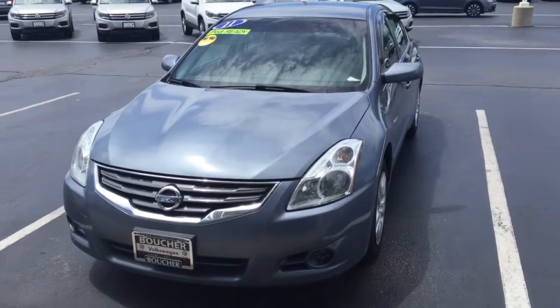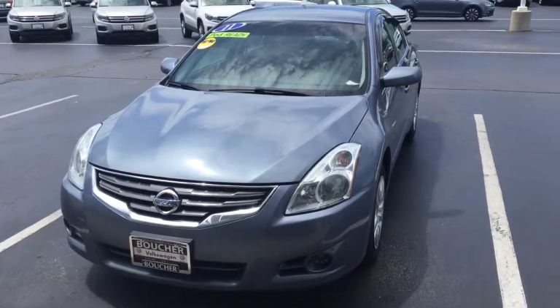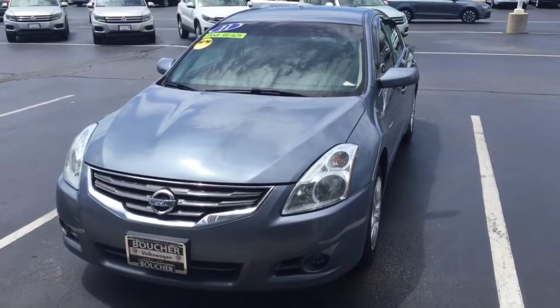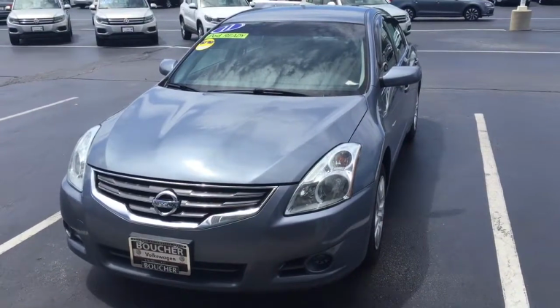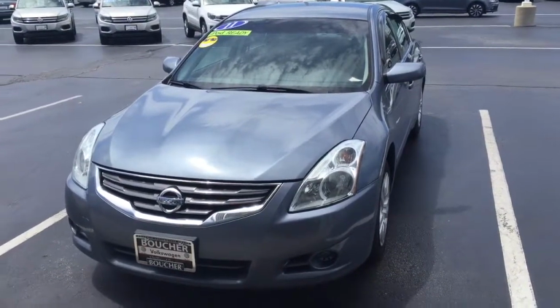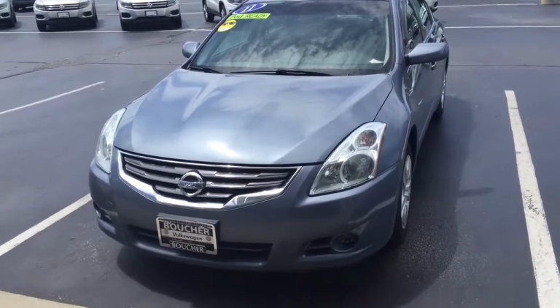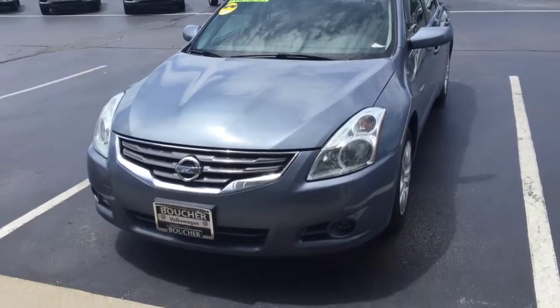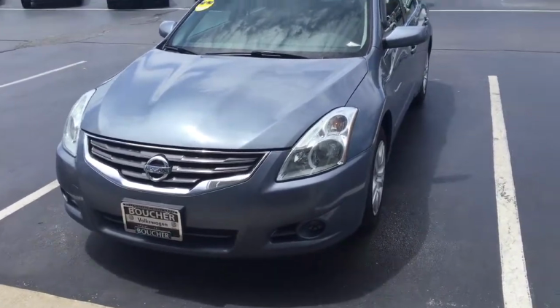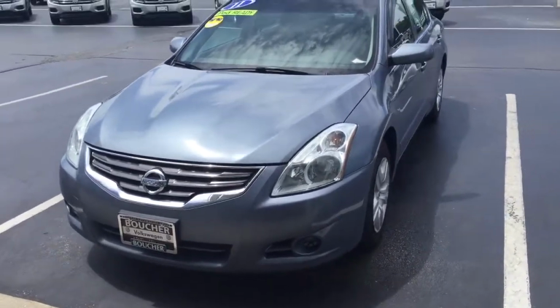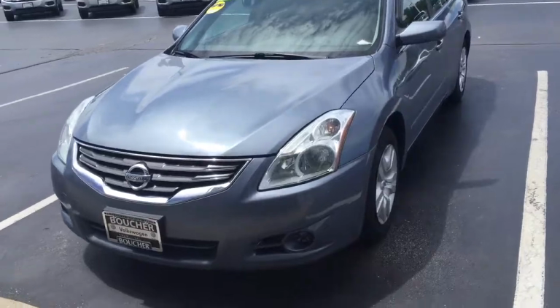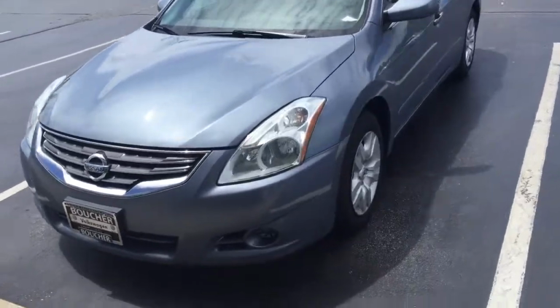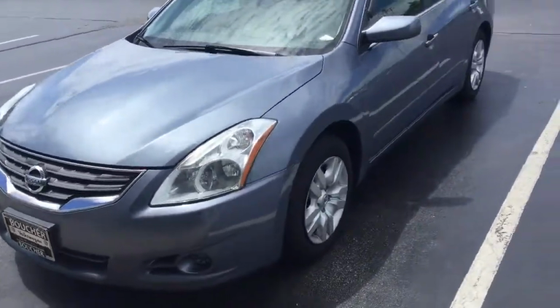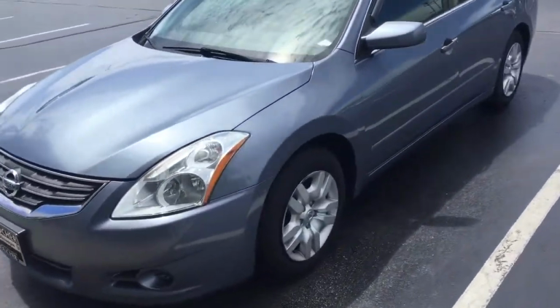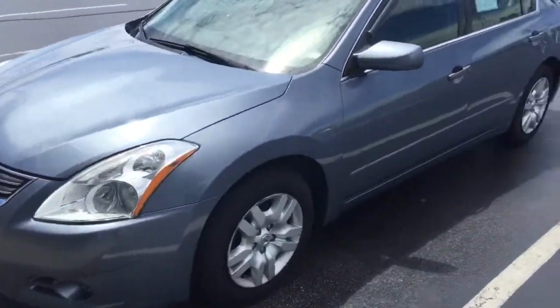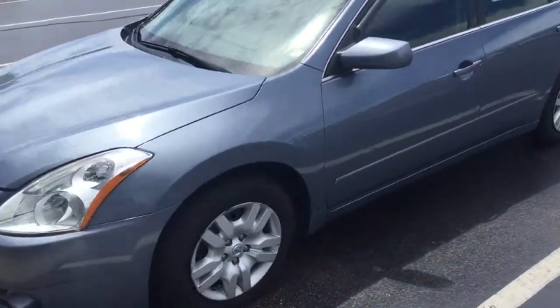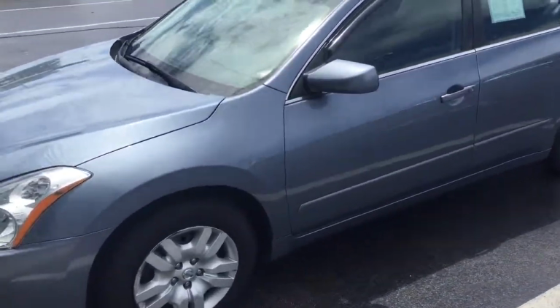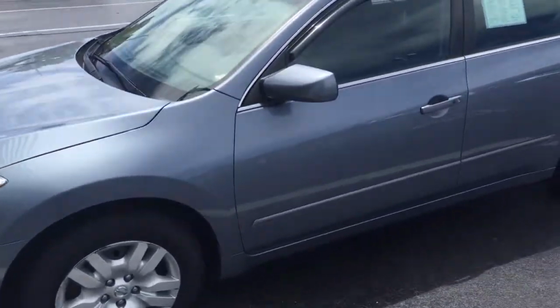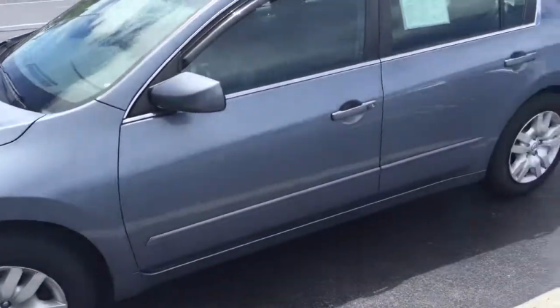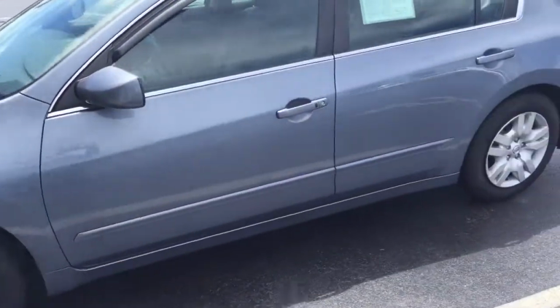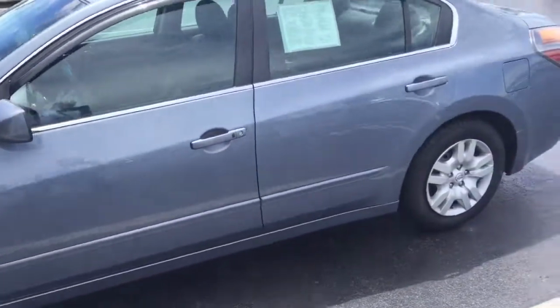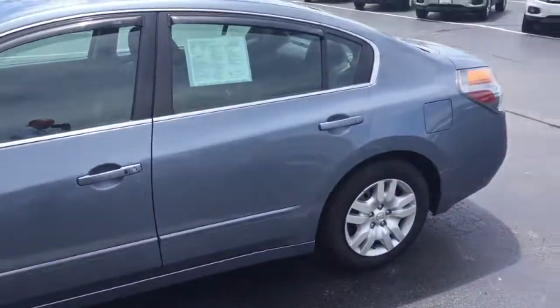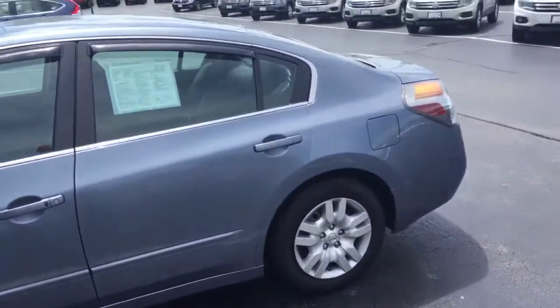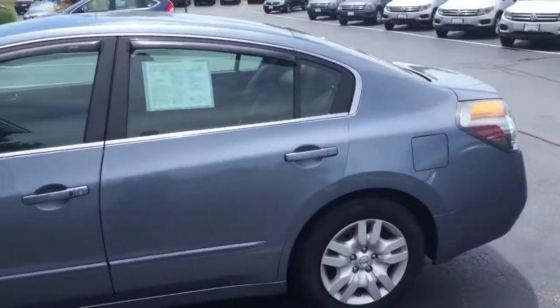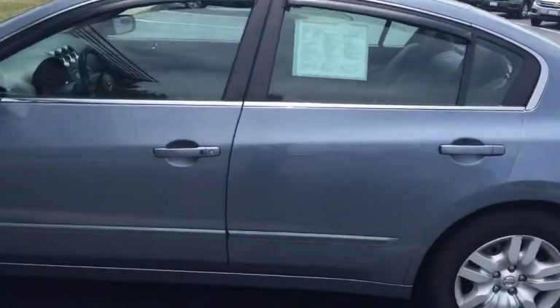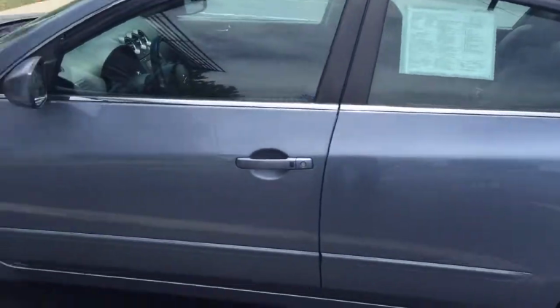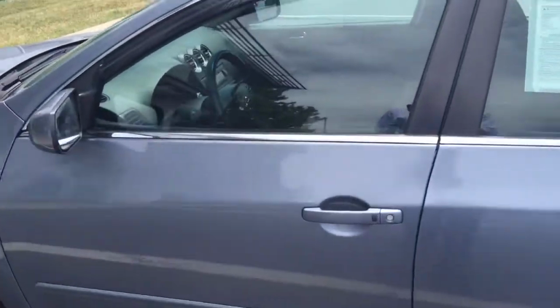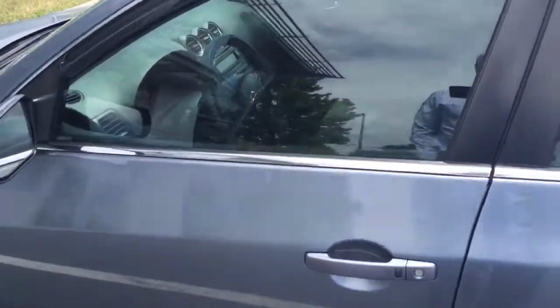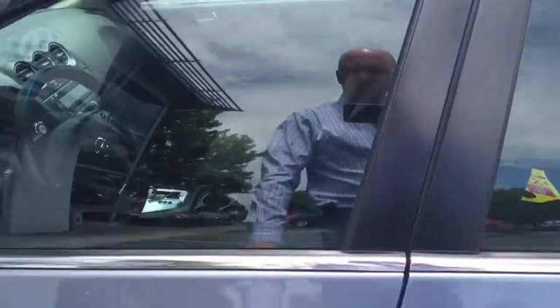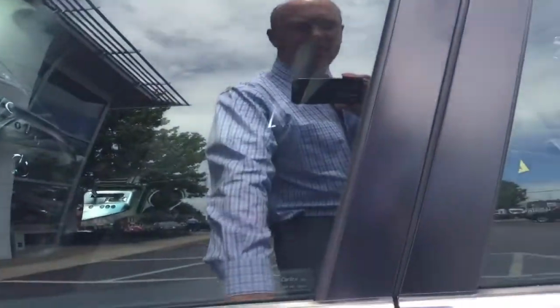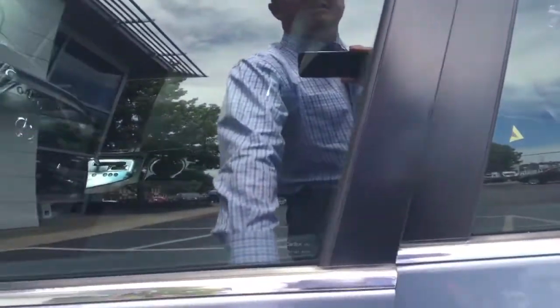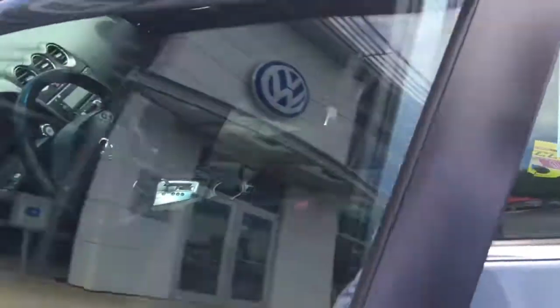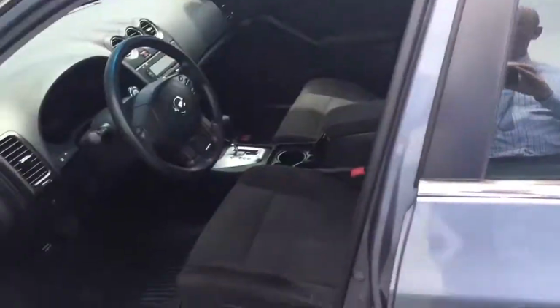Here's our 2011 Nissan Altima. It's a really clean car — just someone drove it a lot. It does have a clean Carfax report. We put new brakes on it and it went through our inspection really well.